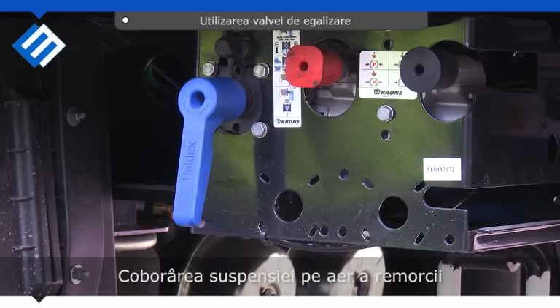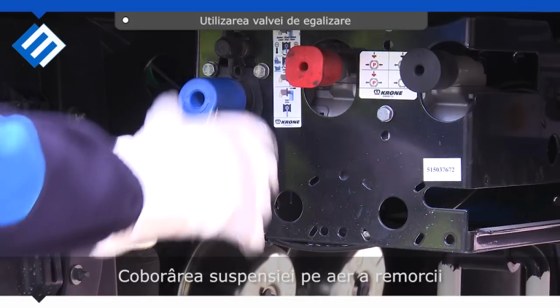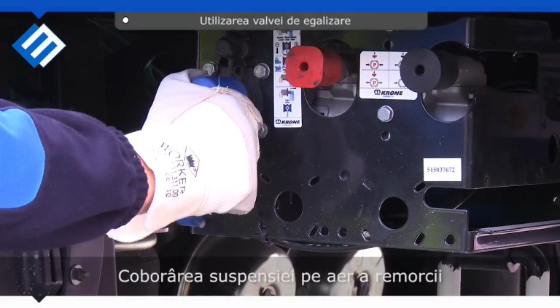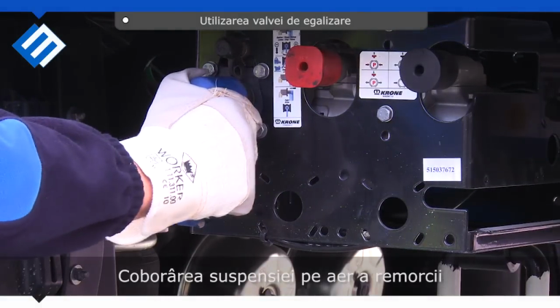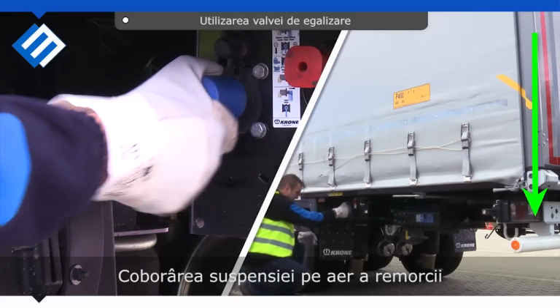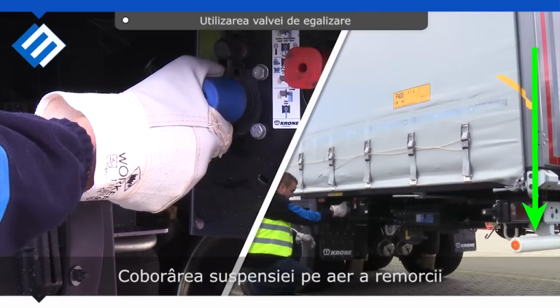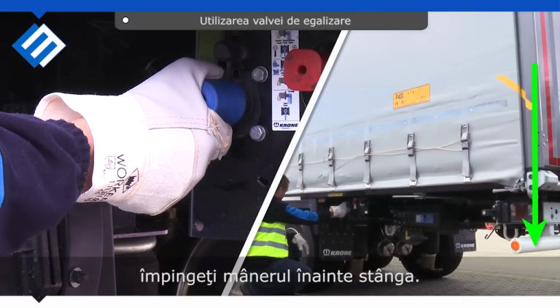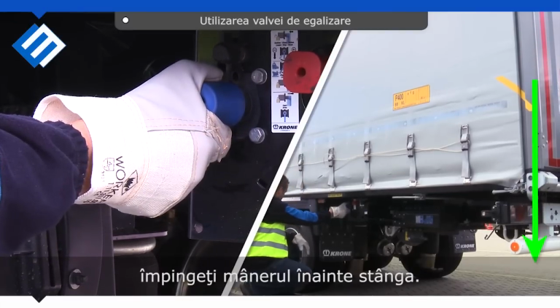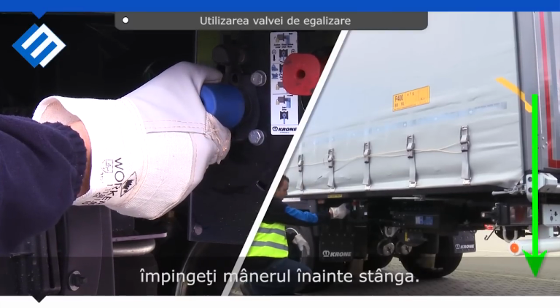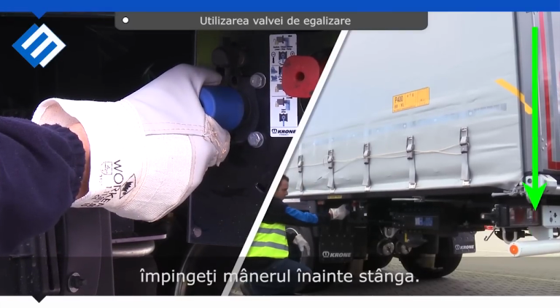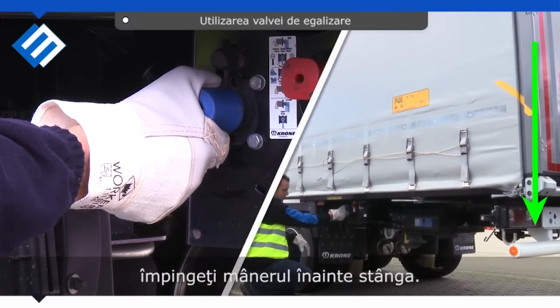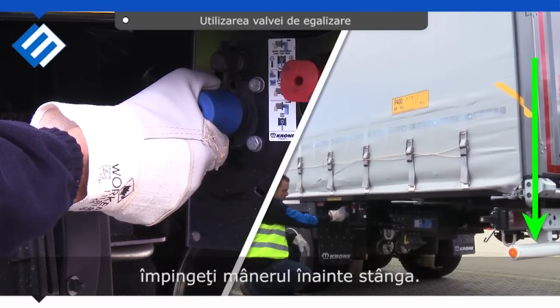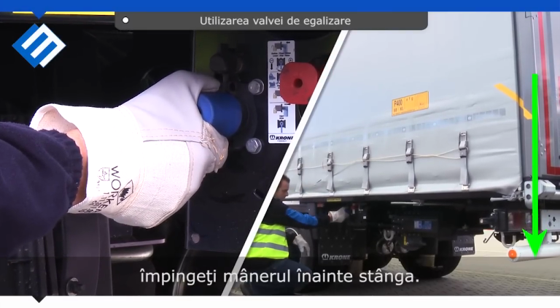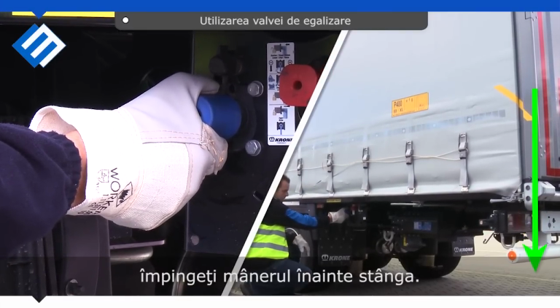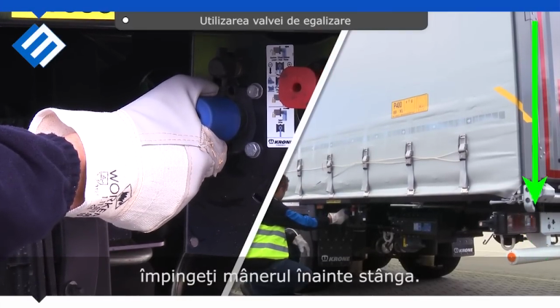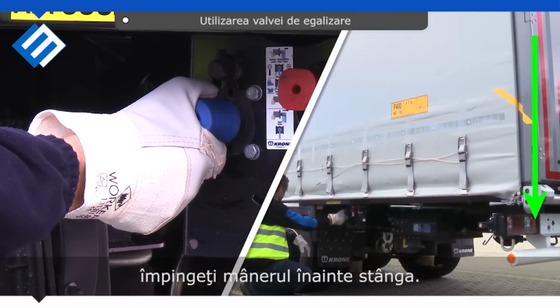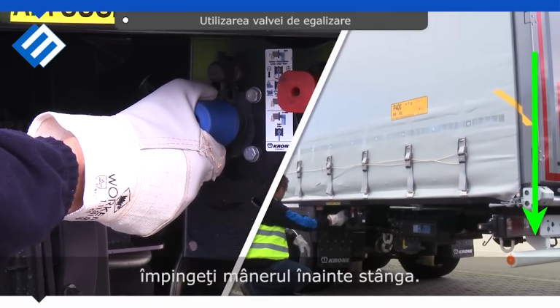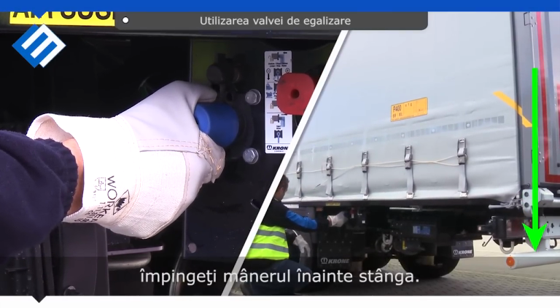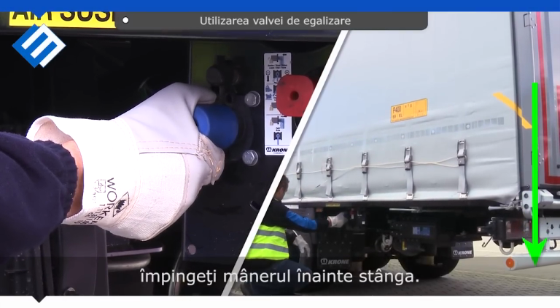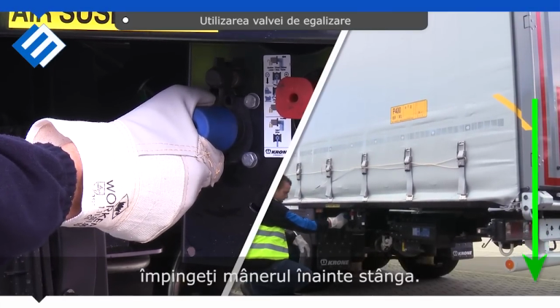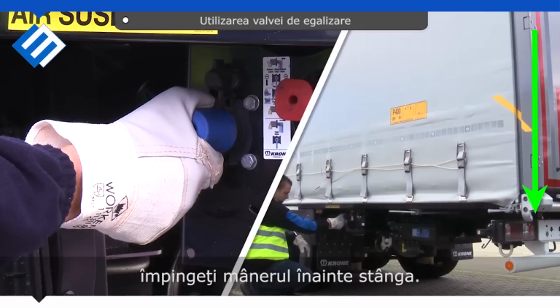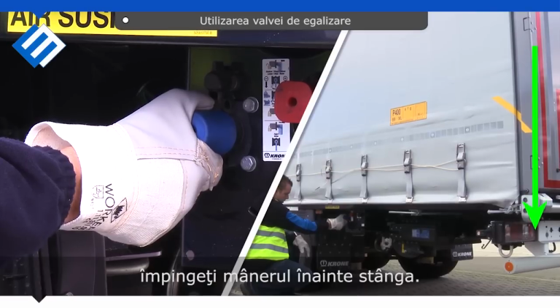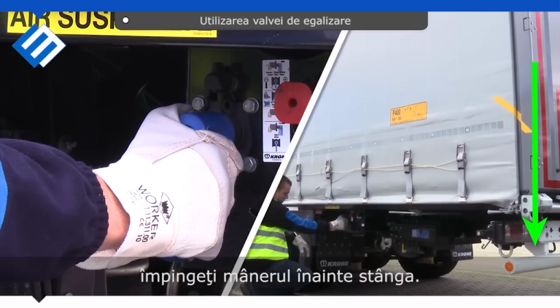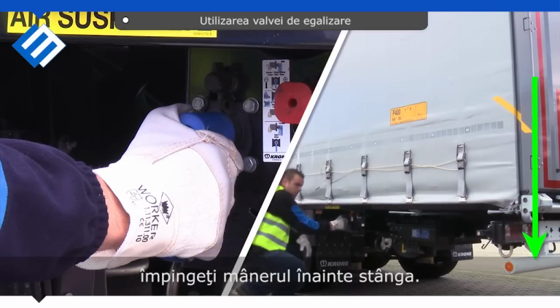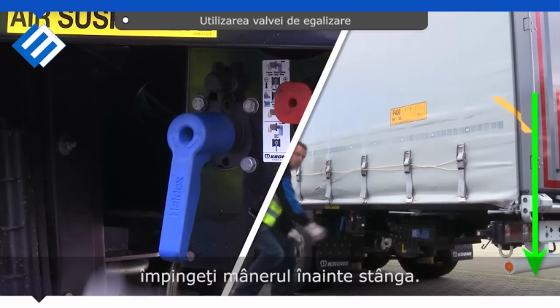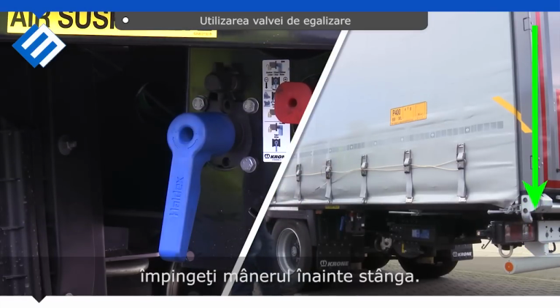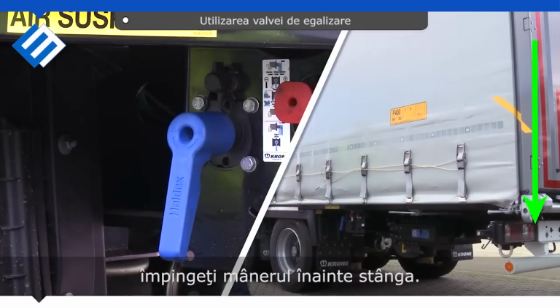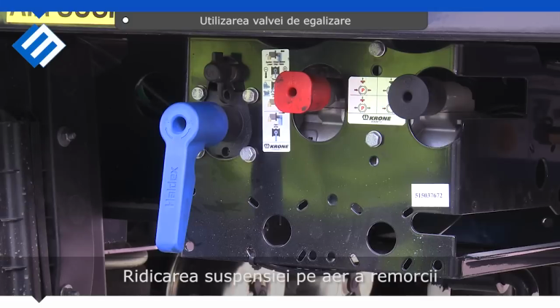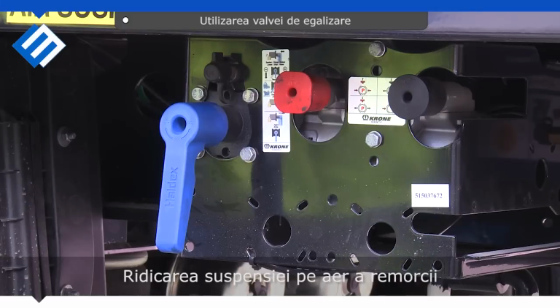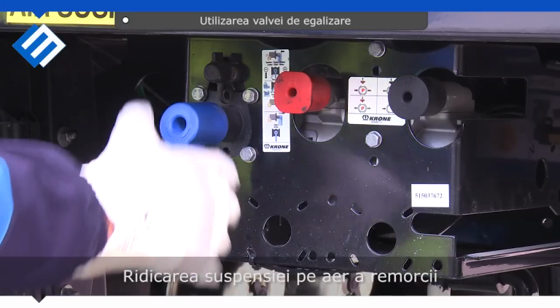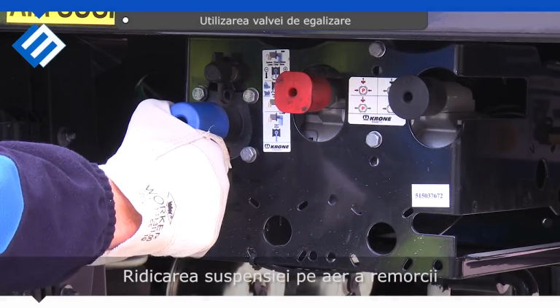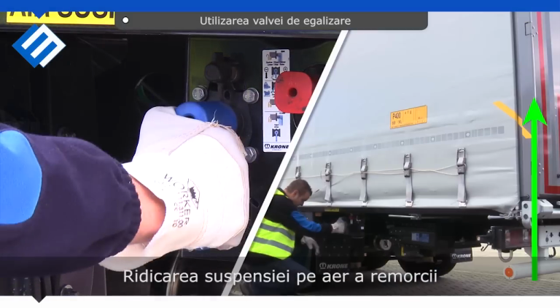Lowering the trailer's air suspension: push the handle and hold it to the left.